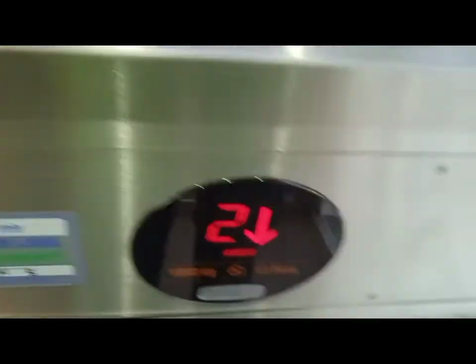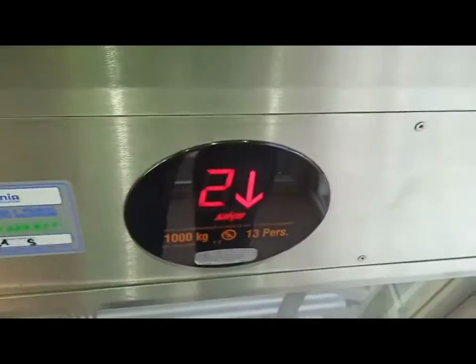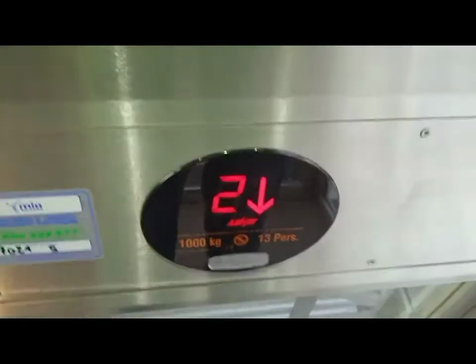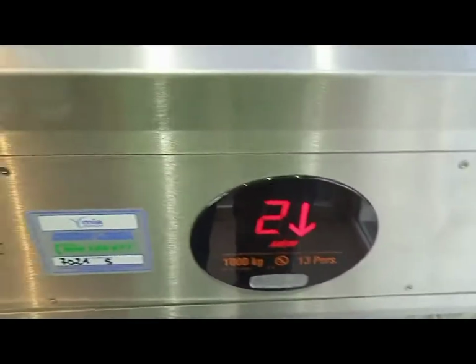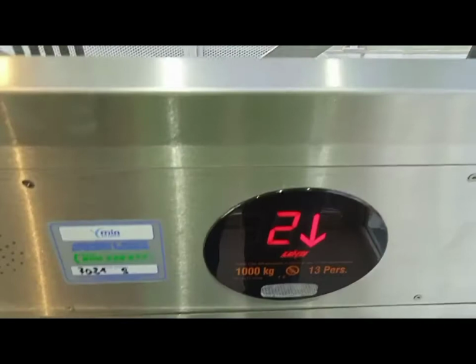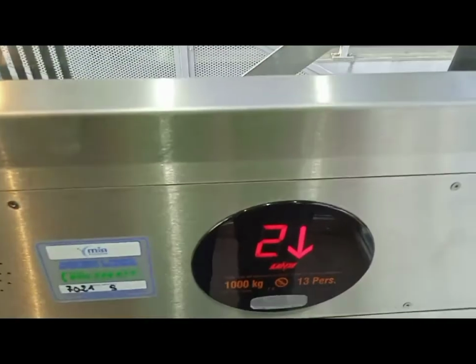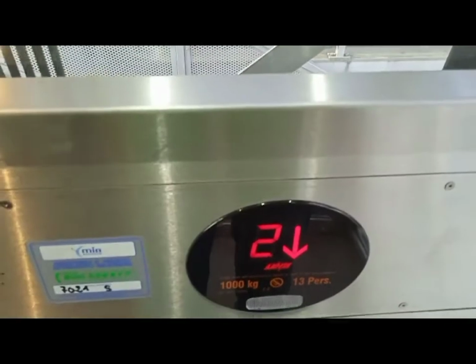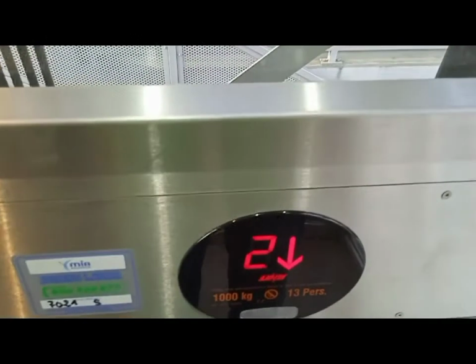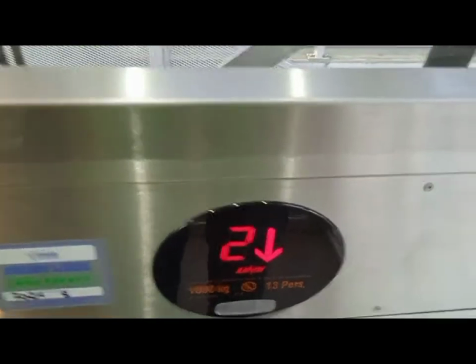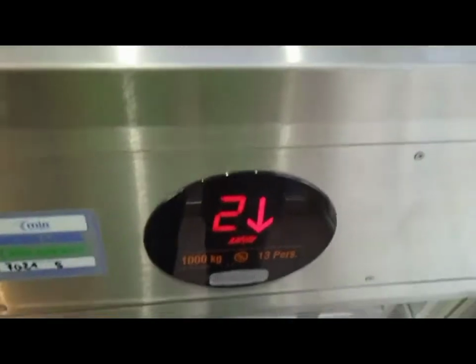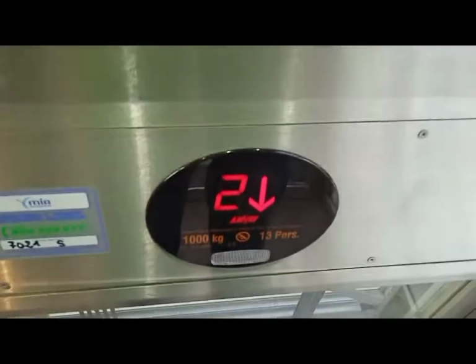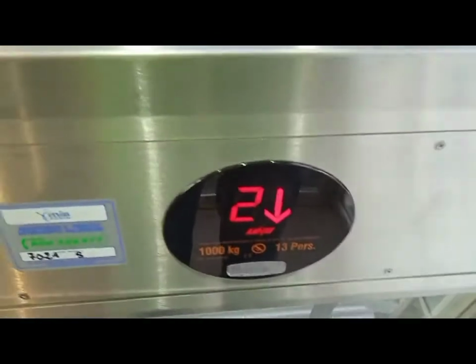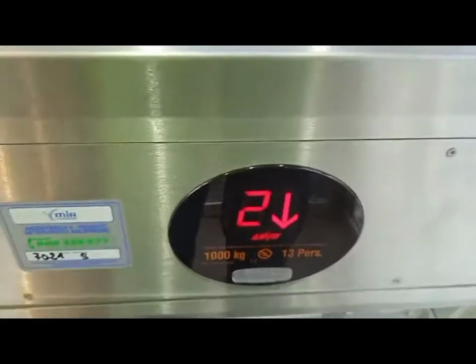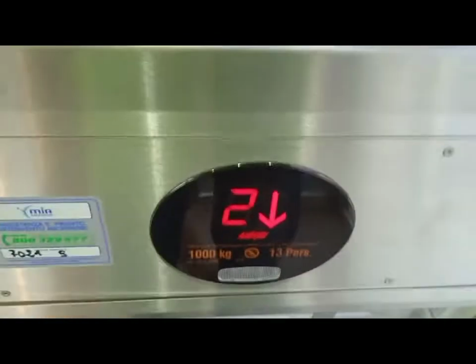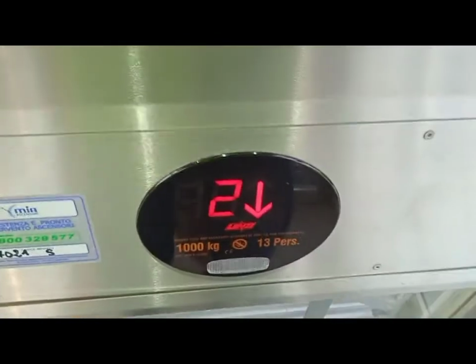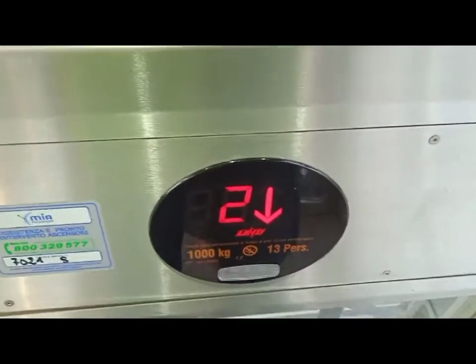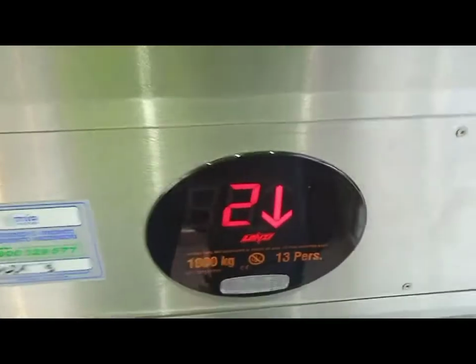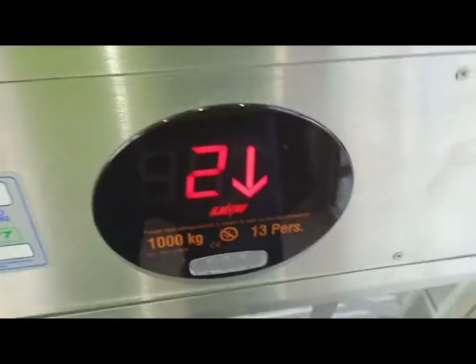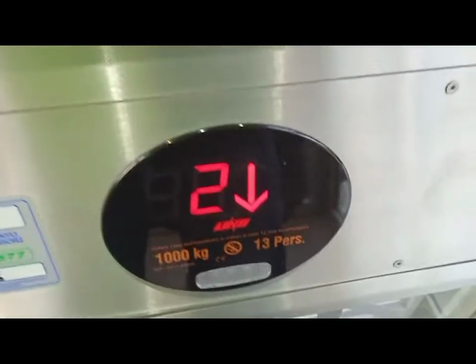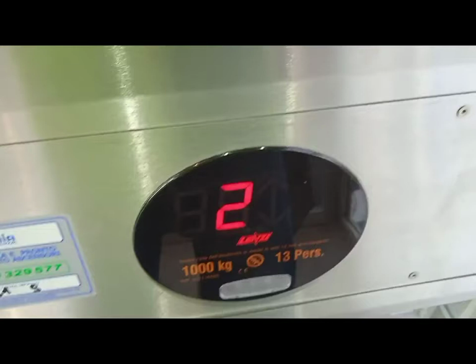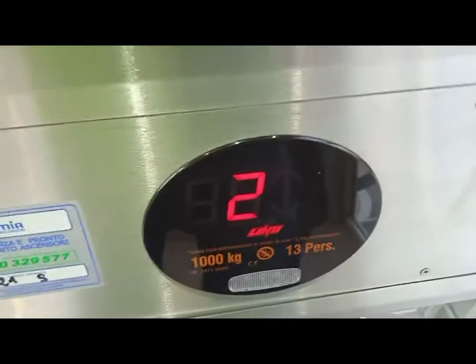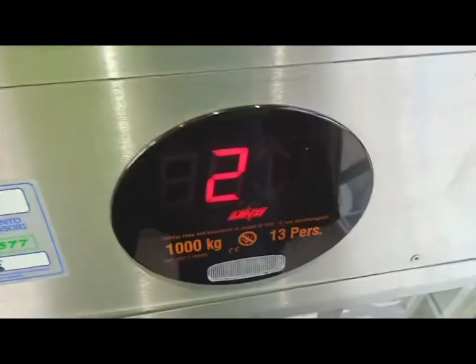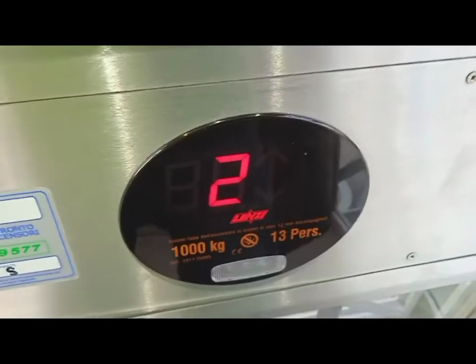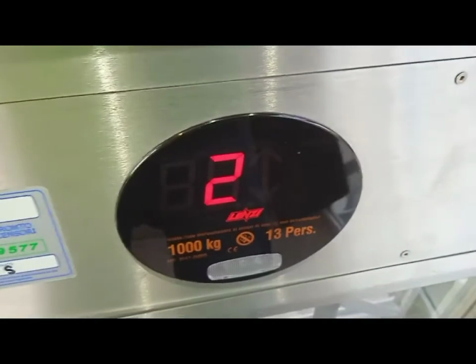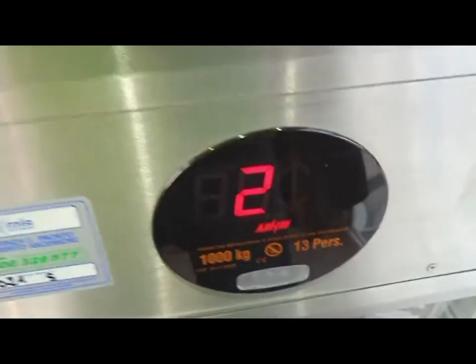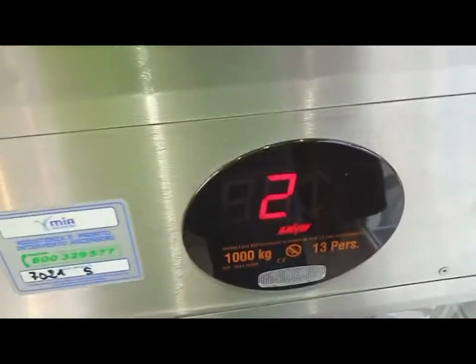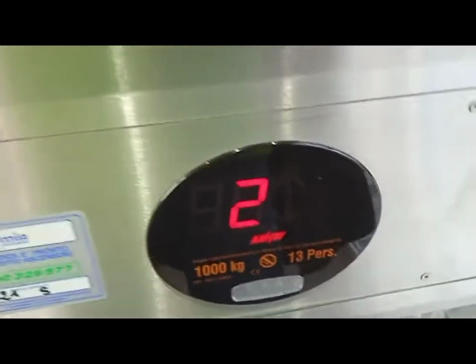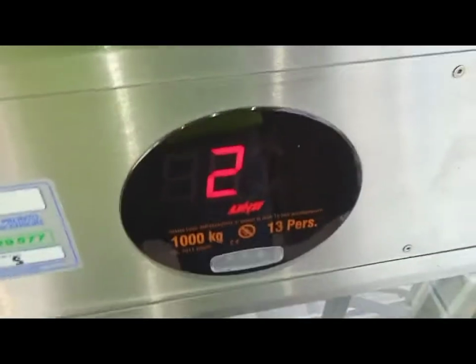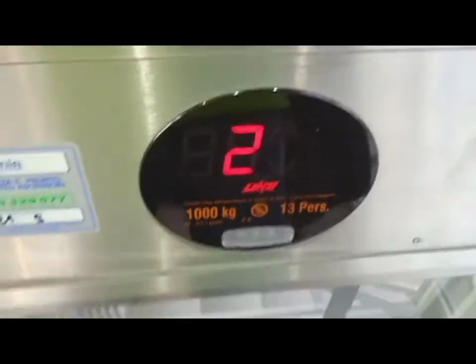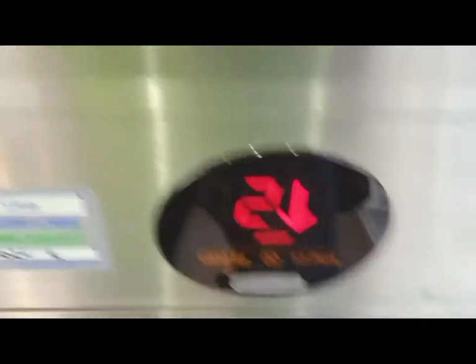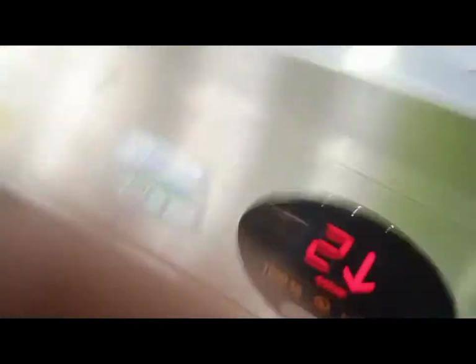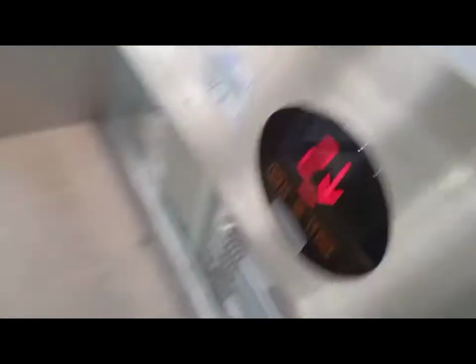Aspetta, adesso fai andare via la freccia e poi schiaccio meno uno. Fai andare via la freccia e poi schiaccio. 3, 2, 1, vai, andiamo.